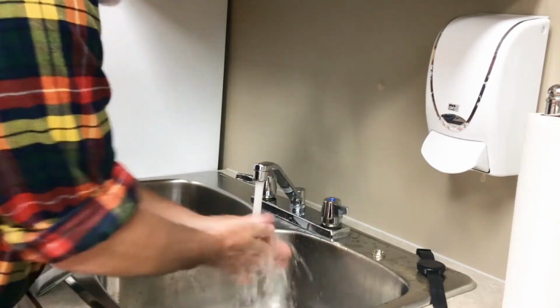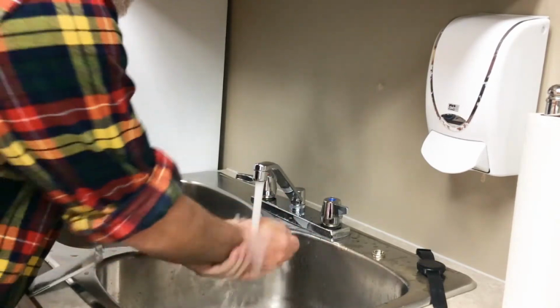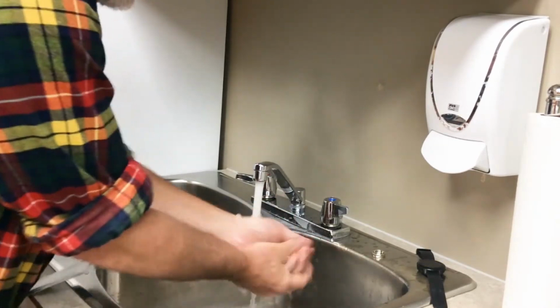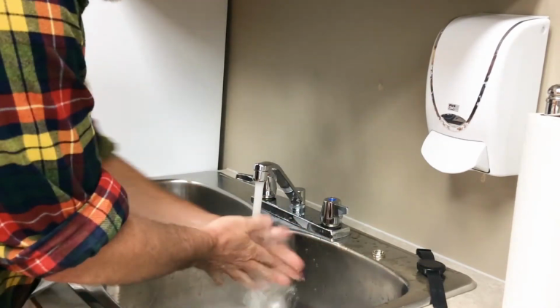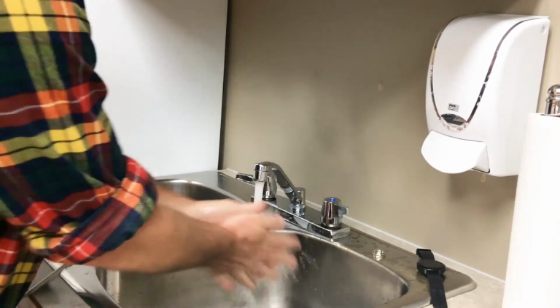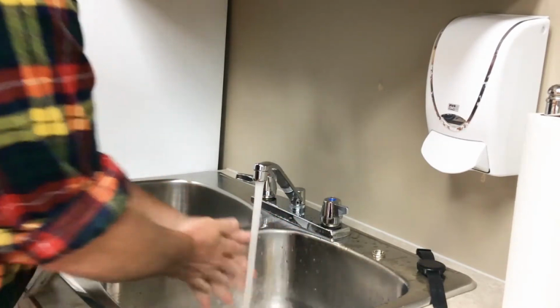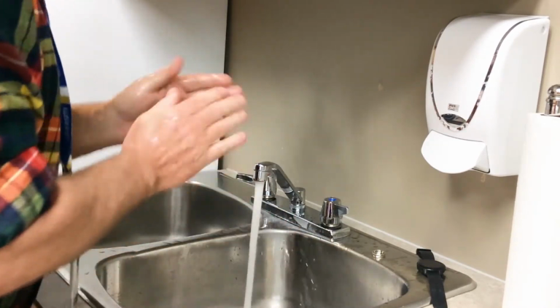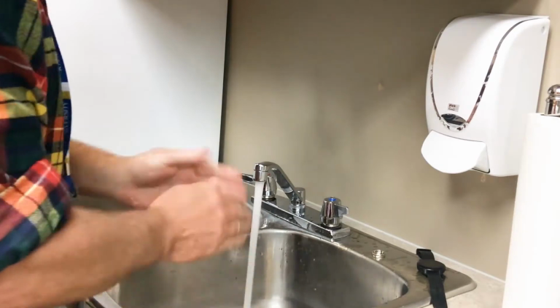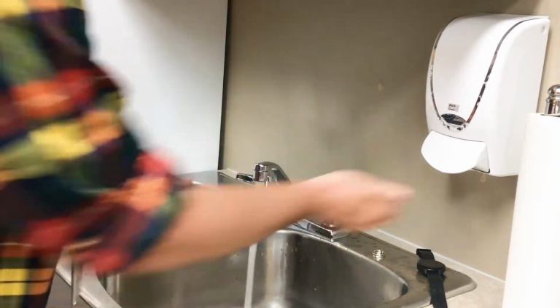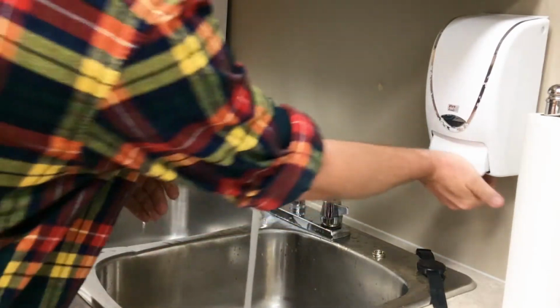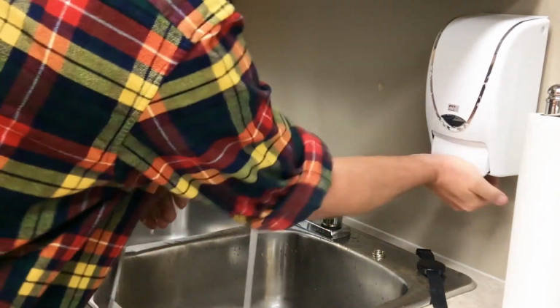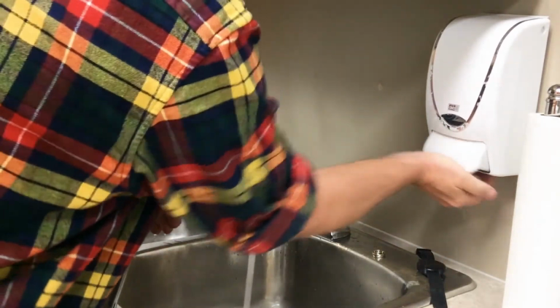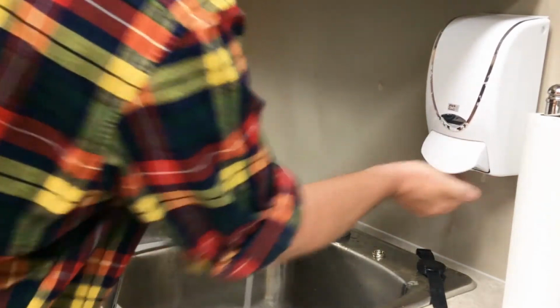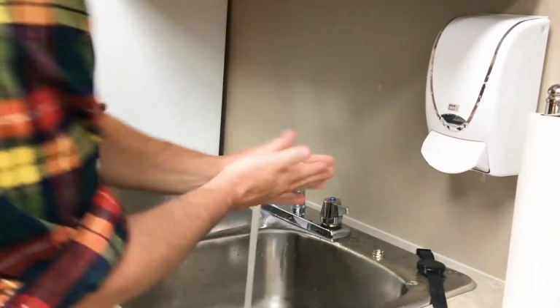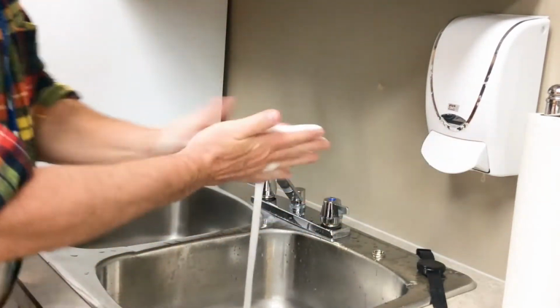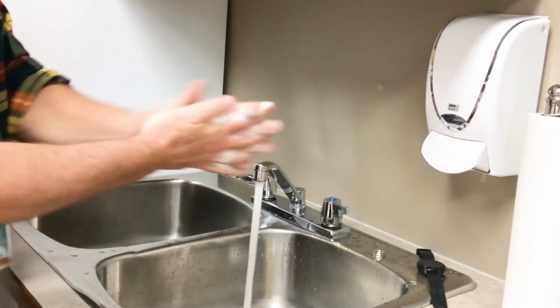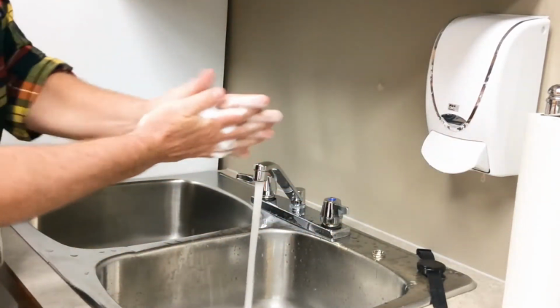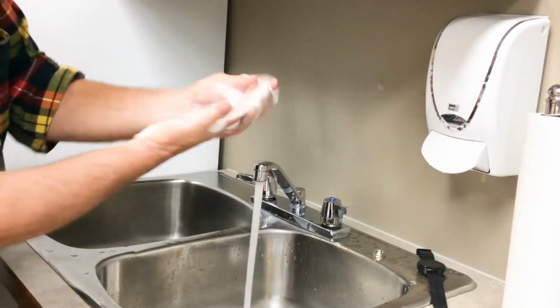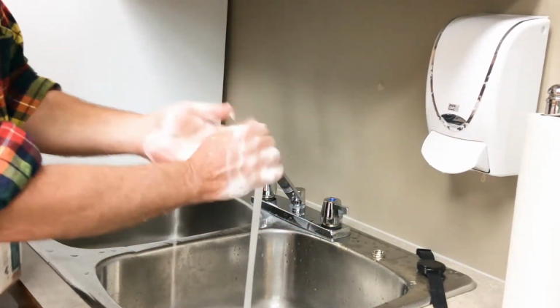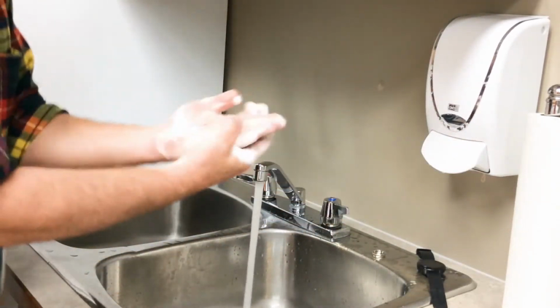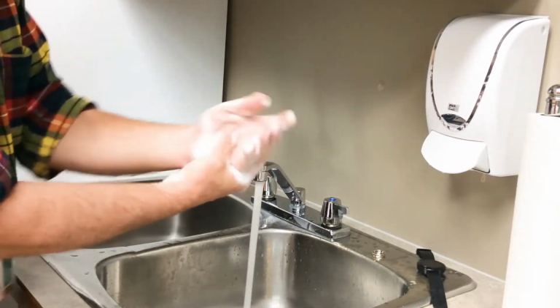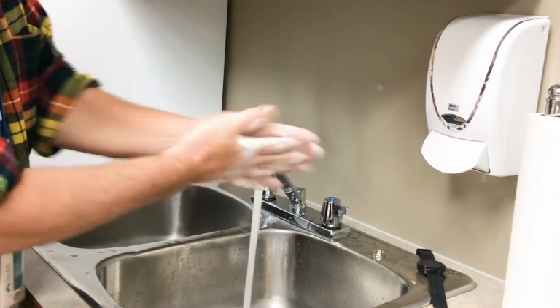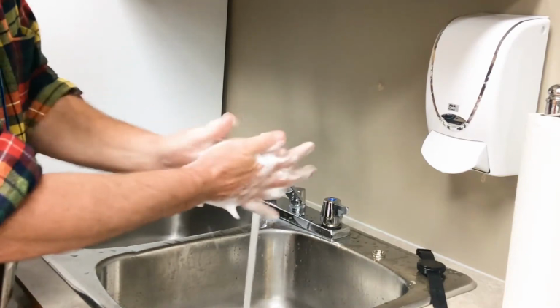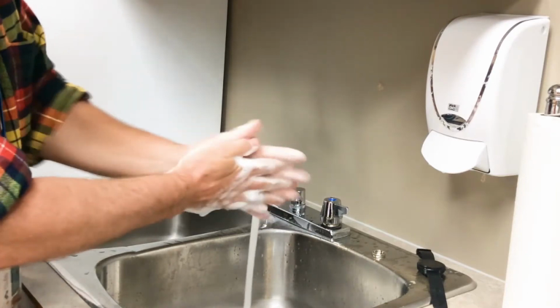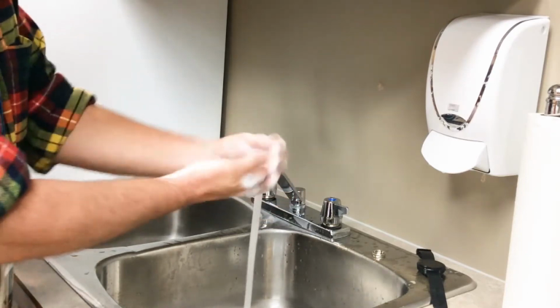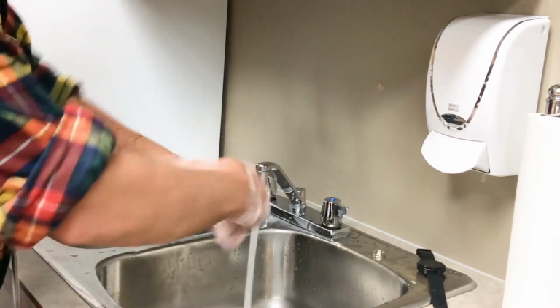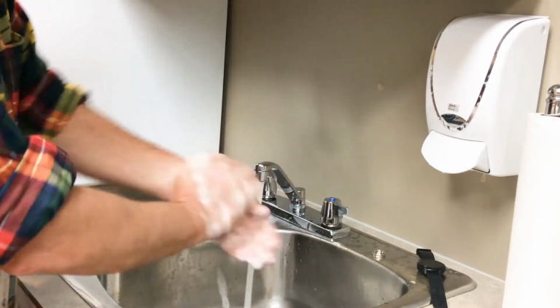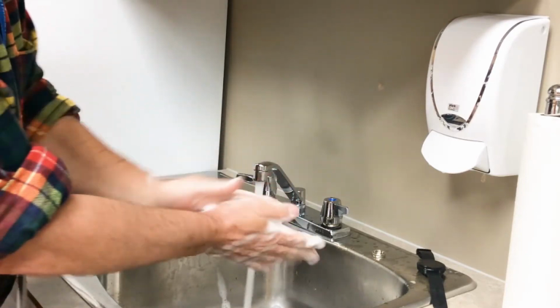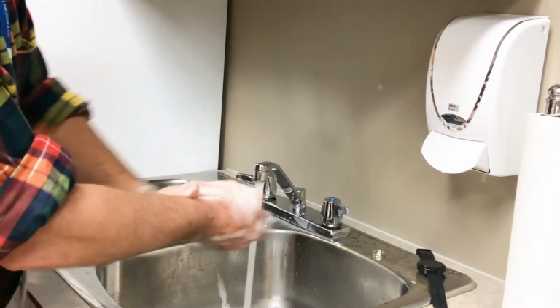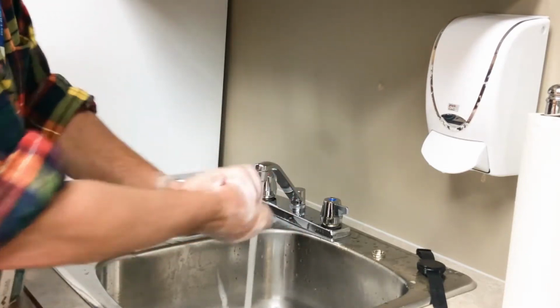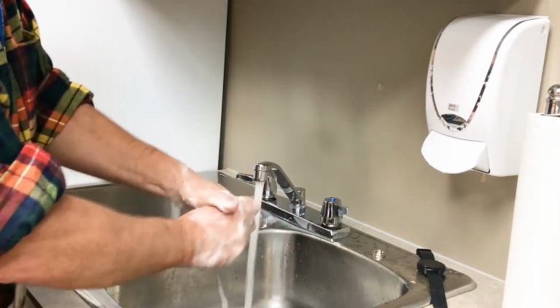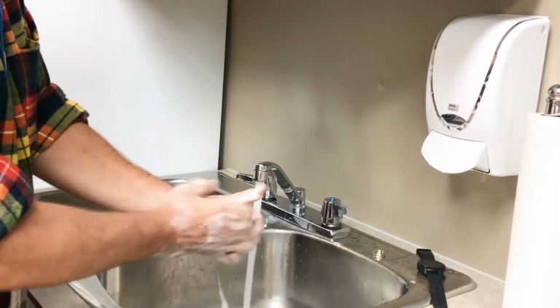Make sure your hands are thoroughly wet. Apply the soap vigorously. Massage the soap between your fingers, around your backs of your hands, around your thumb.